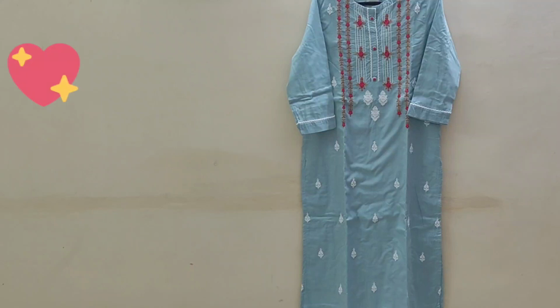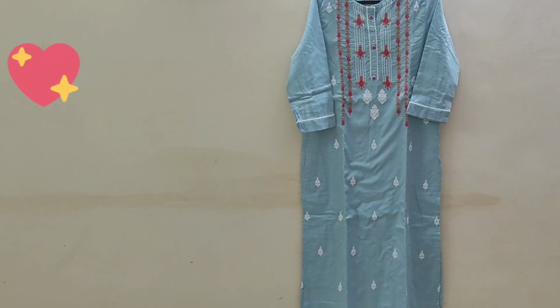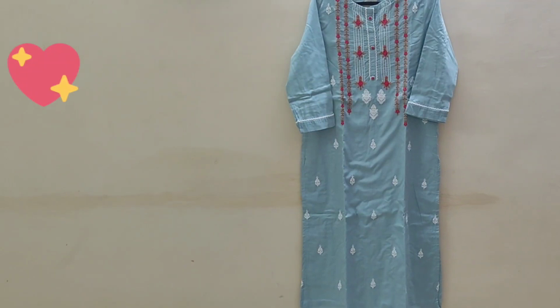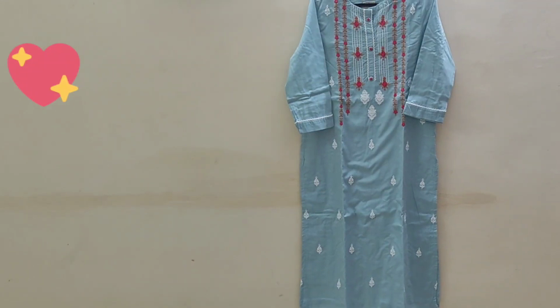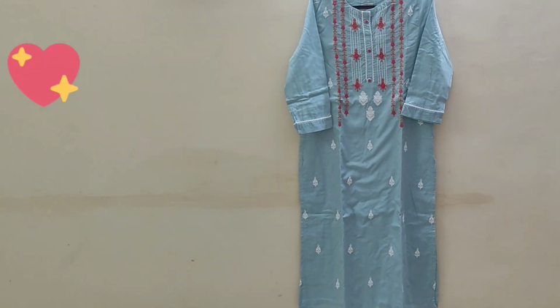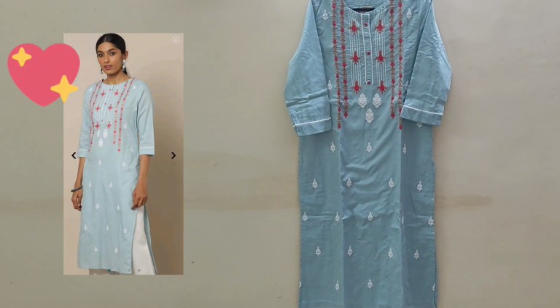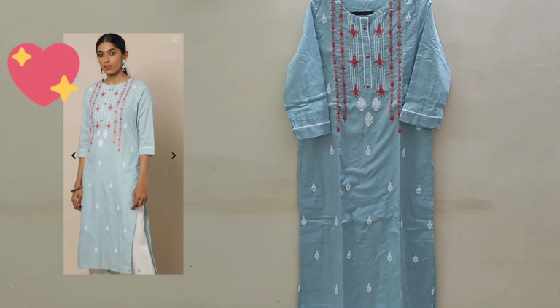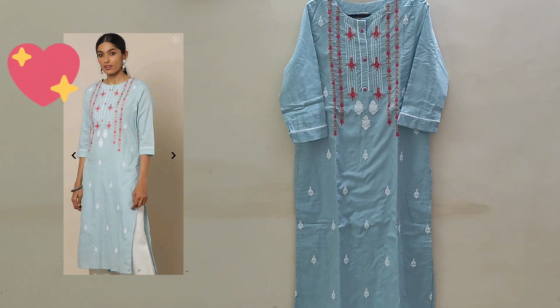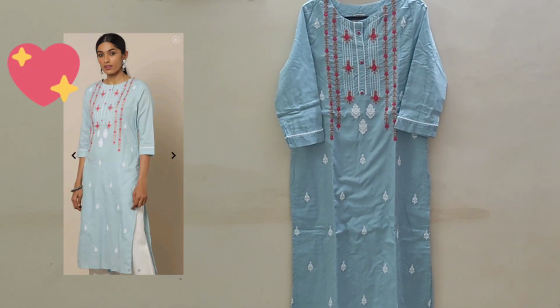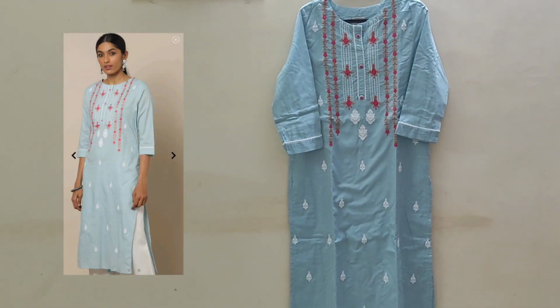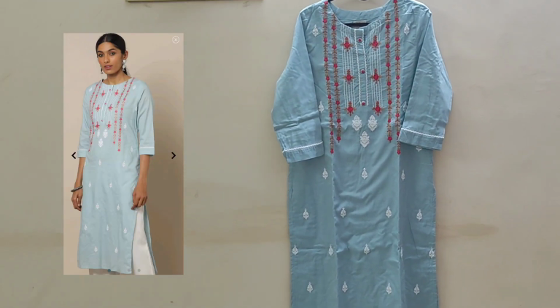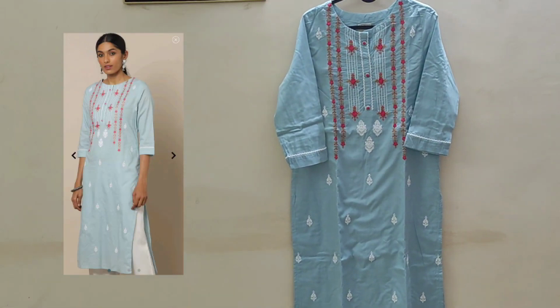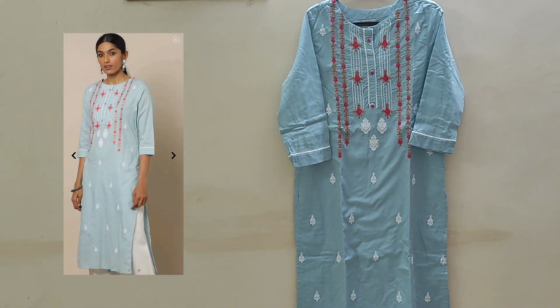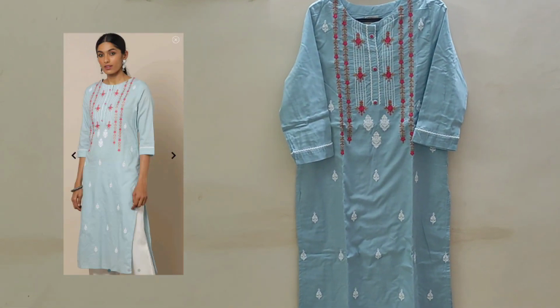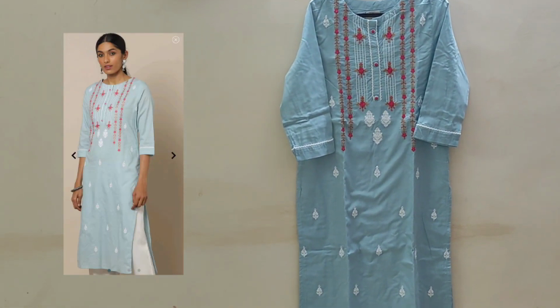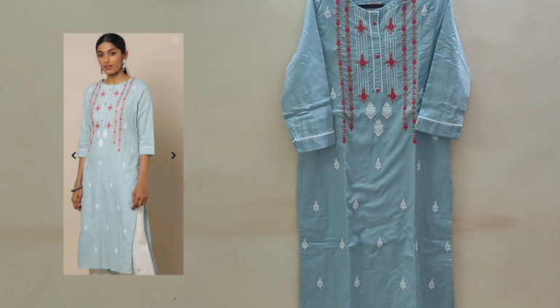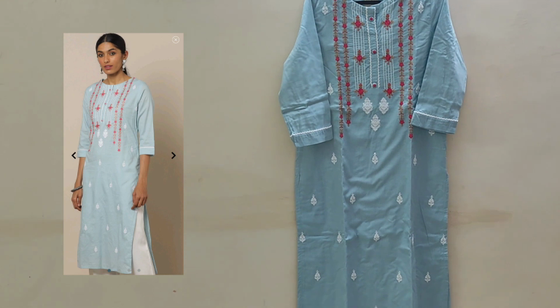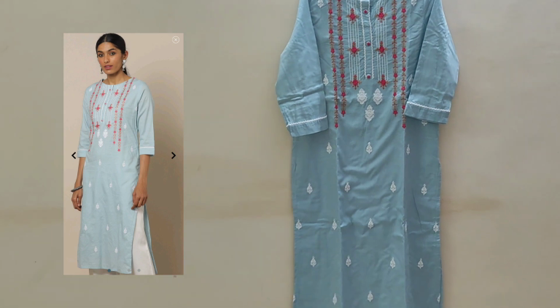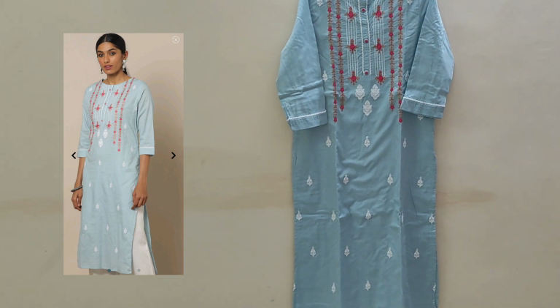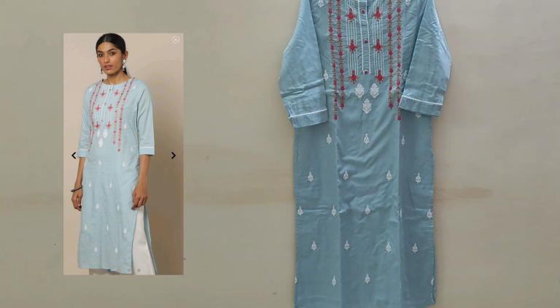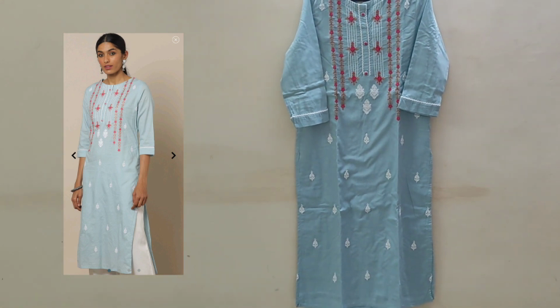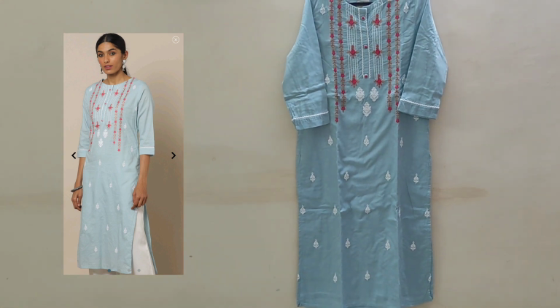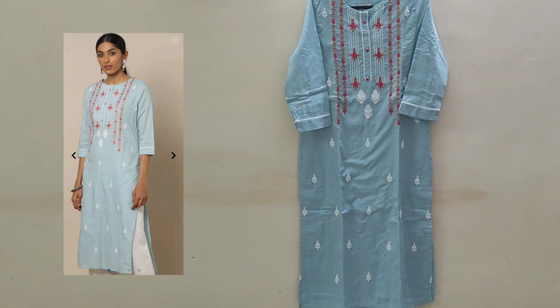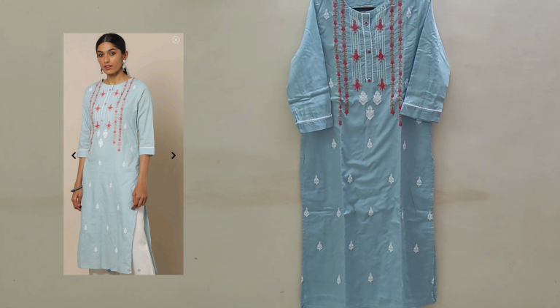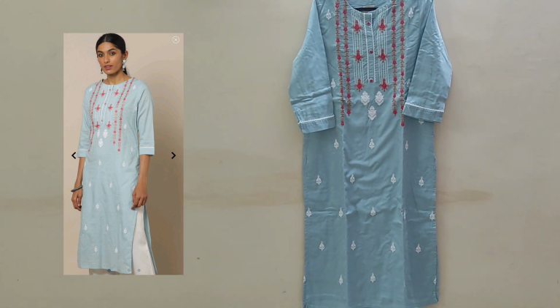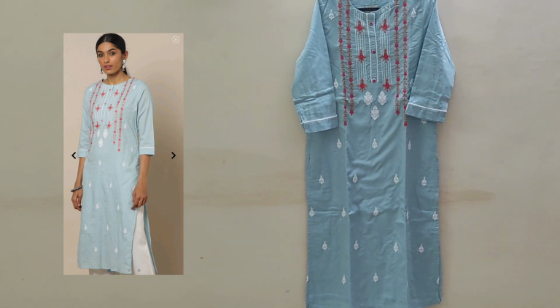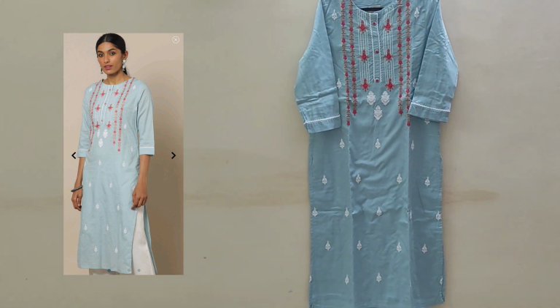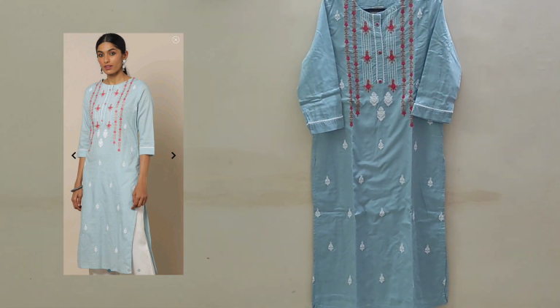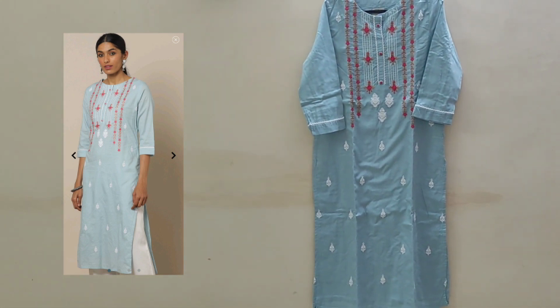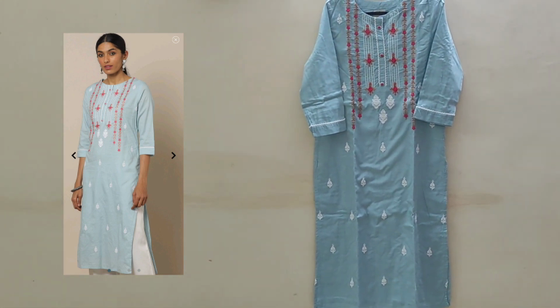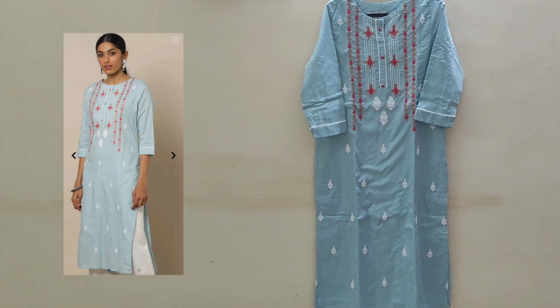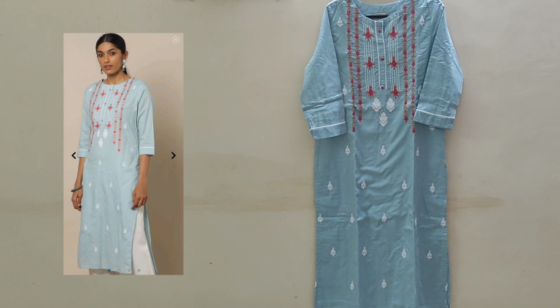Hello my viewers! Here is my summer kurti collection. Hope someone planning to buy kurtis finds this video useful. Do watch till the end.